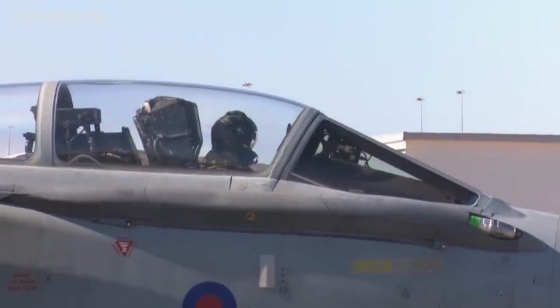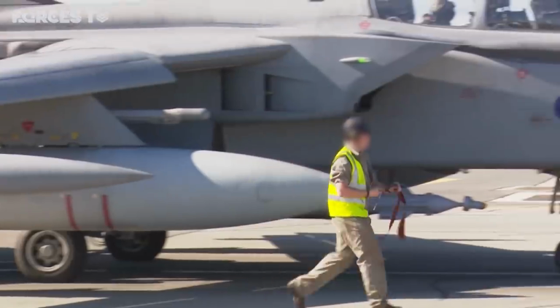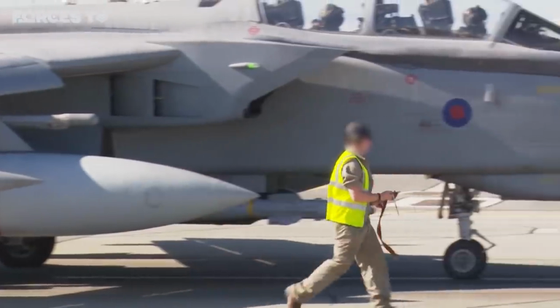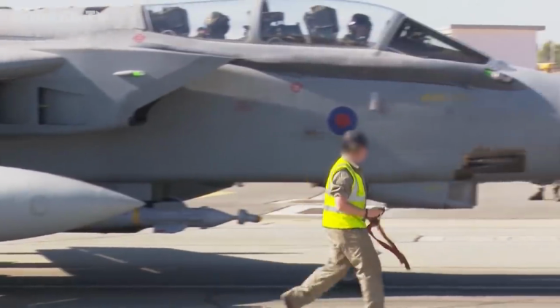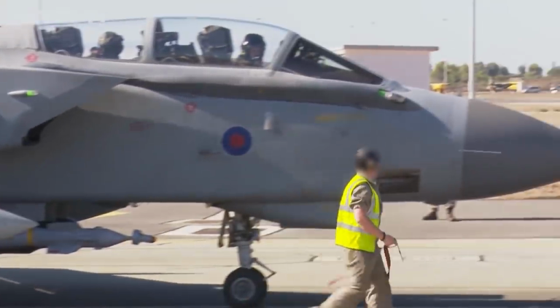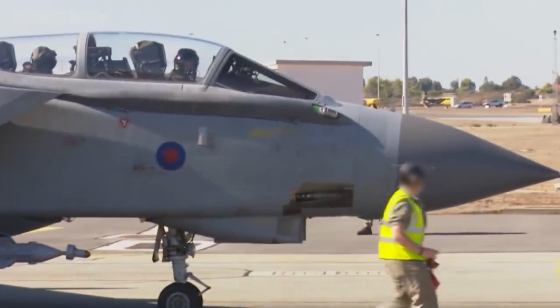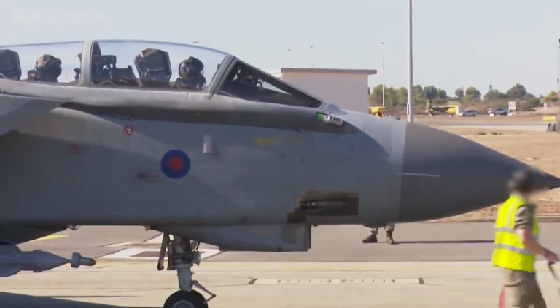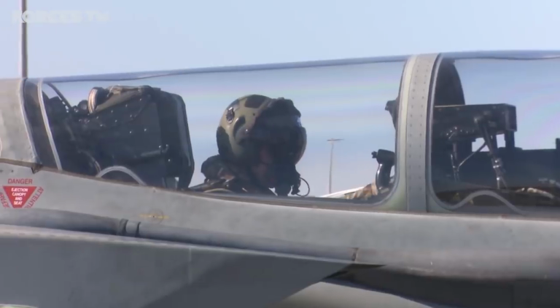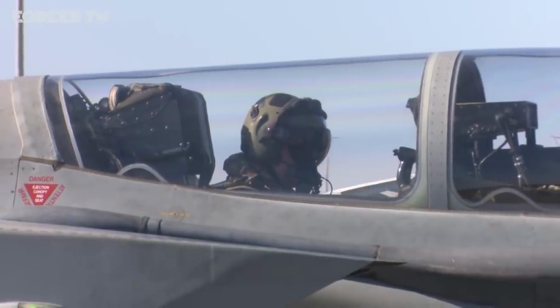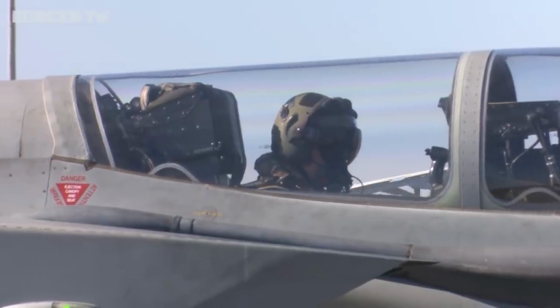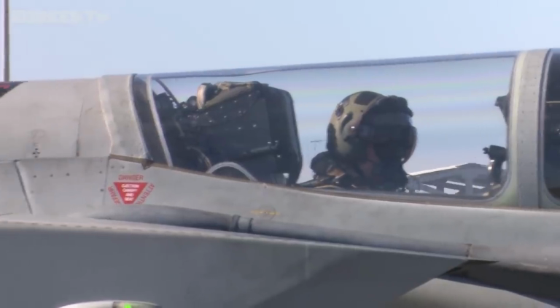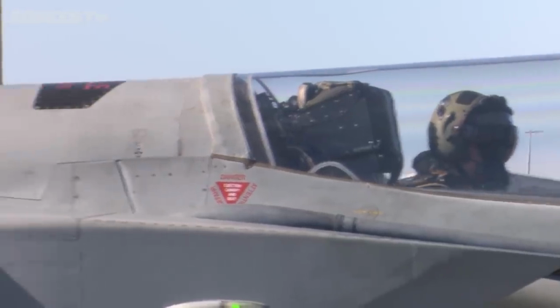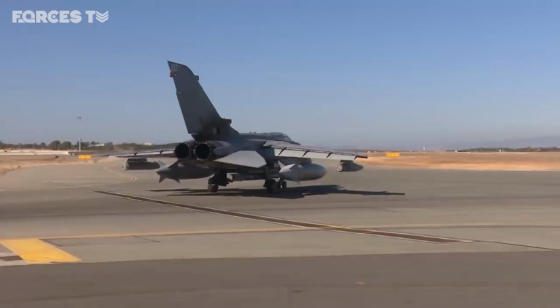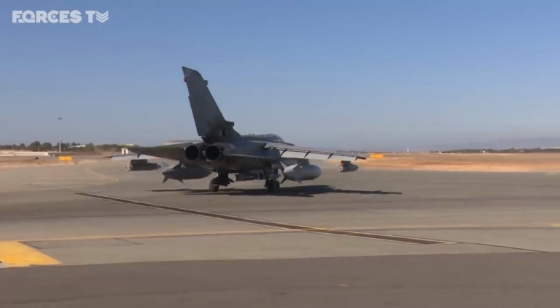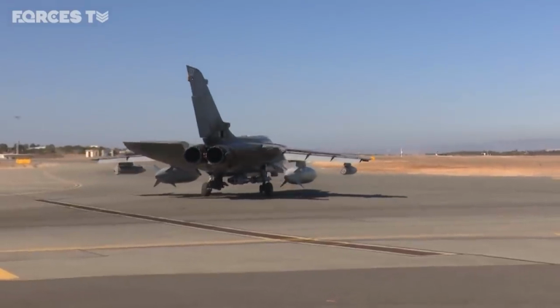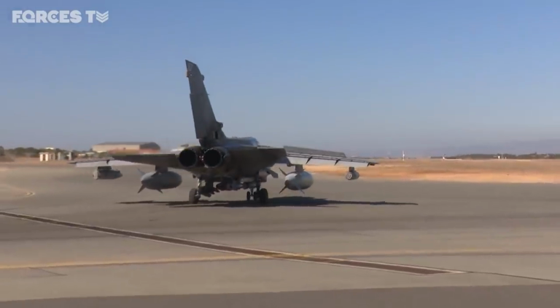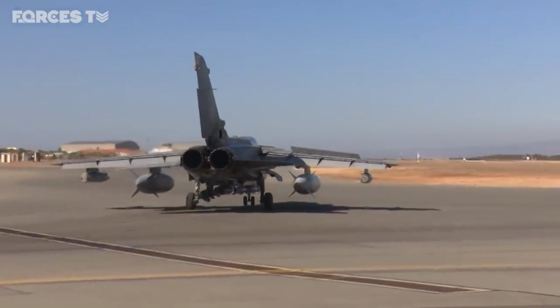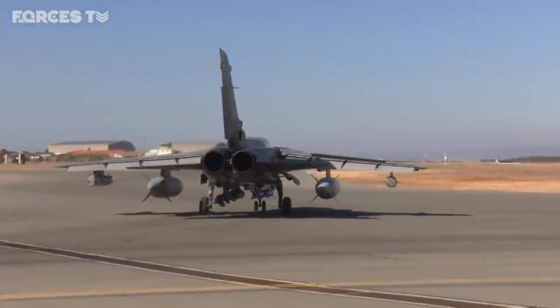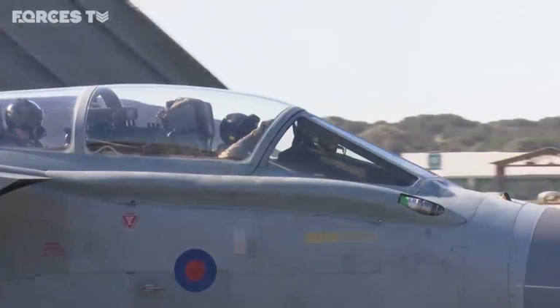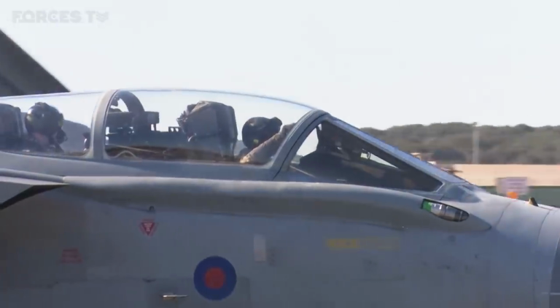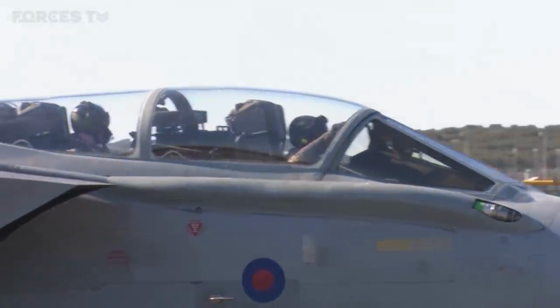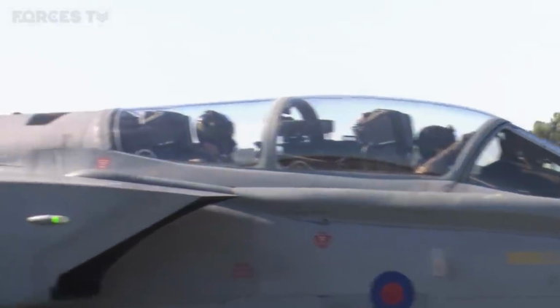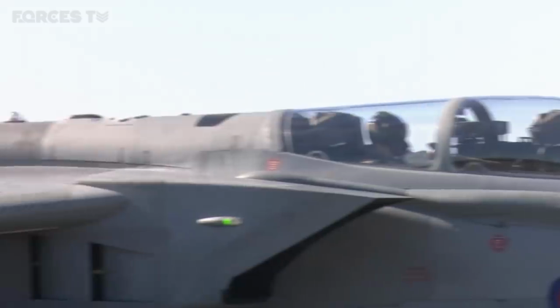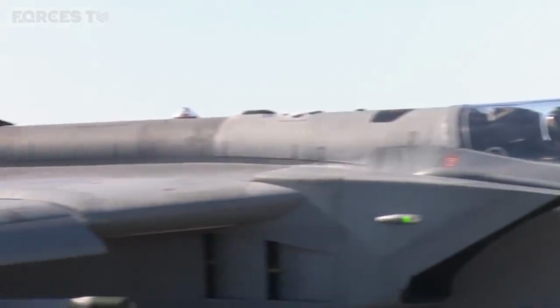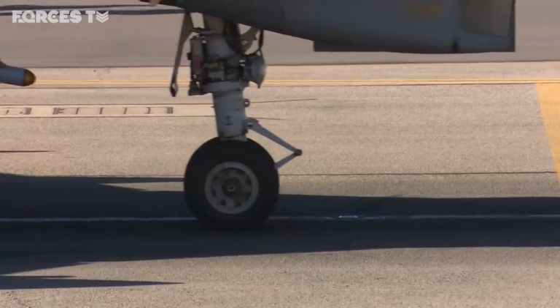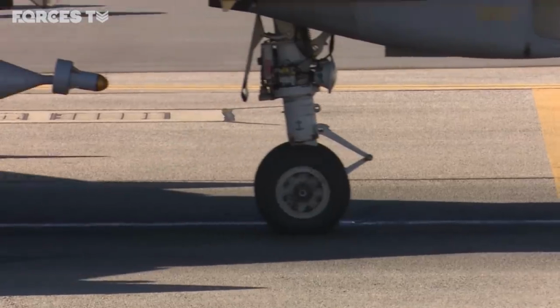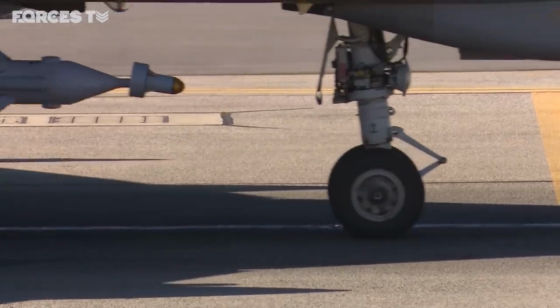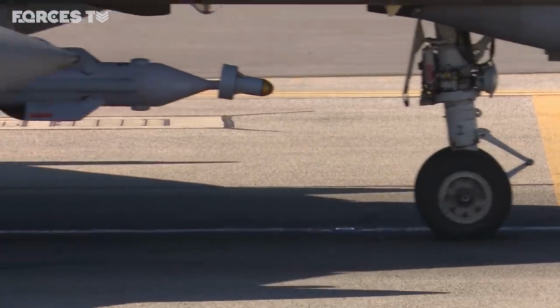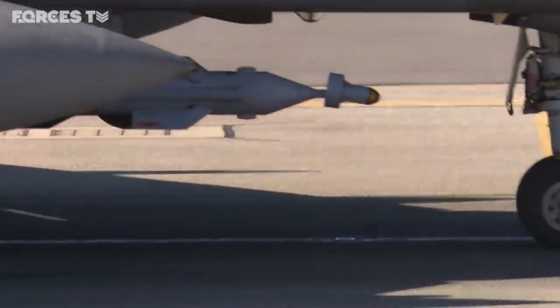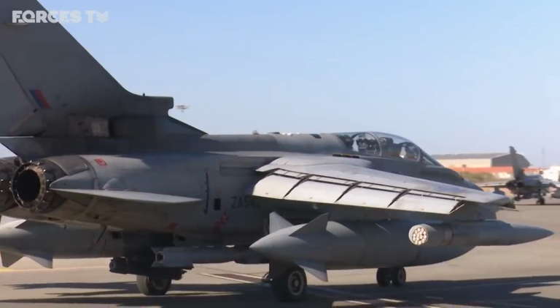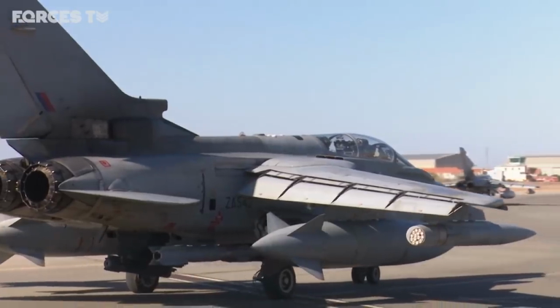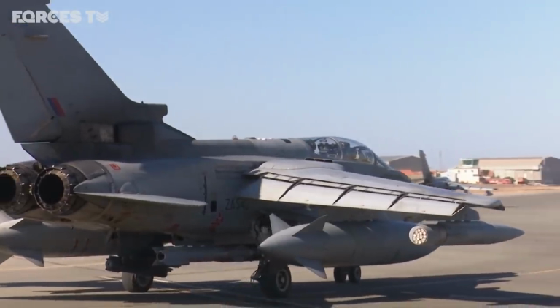For the RAF, this is the front line. Inside our criteria, a pair of Tornadoes prepare to depart on a combat sortie. They've now been flying these missions for more than four years, helping to destroy Islamic State's grip over vast swathes of Iraq and Syria.